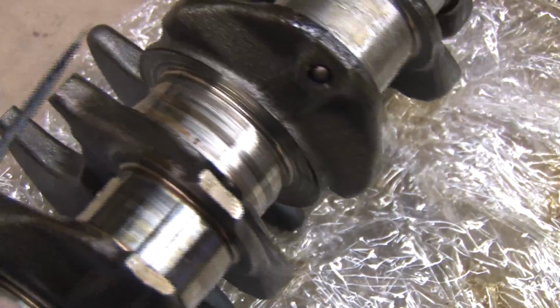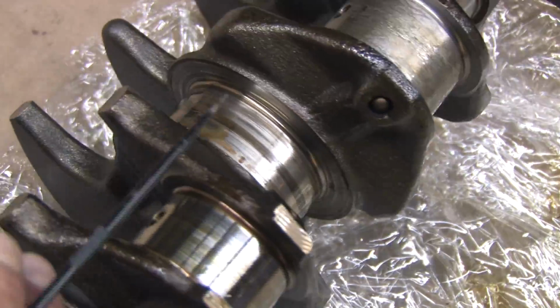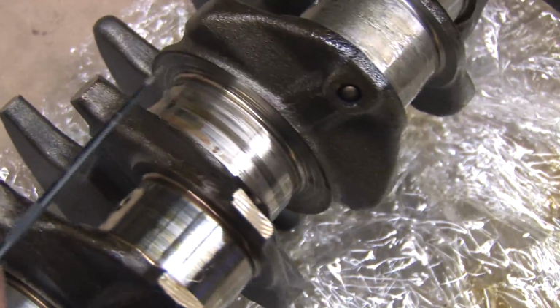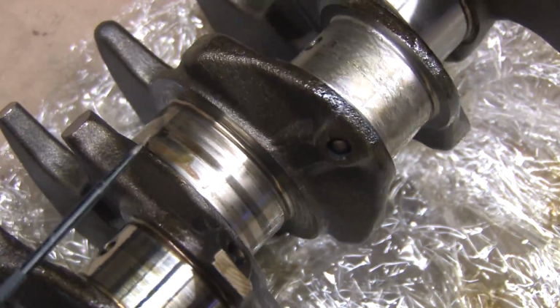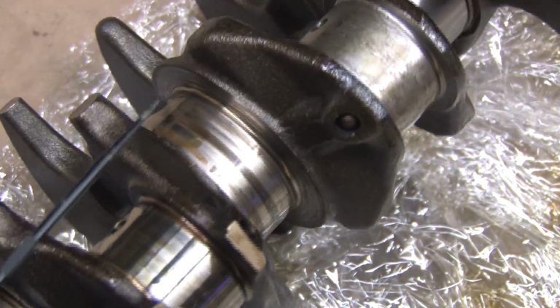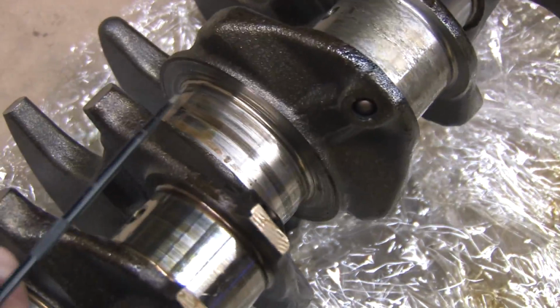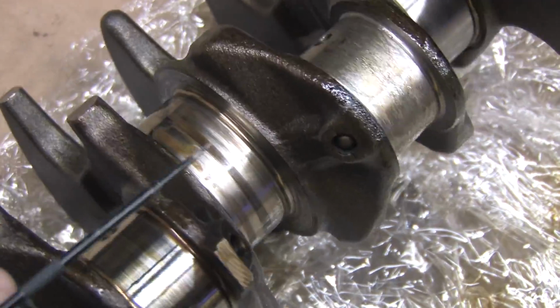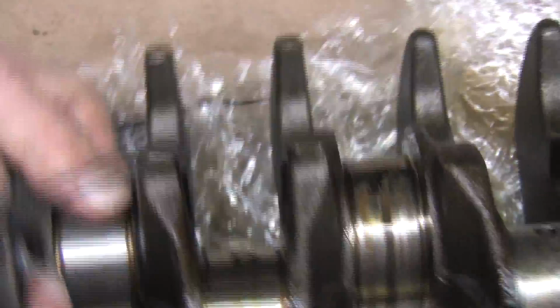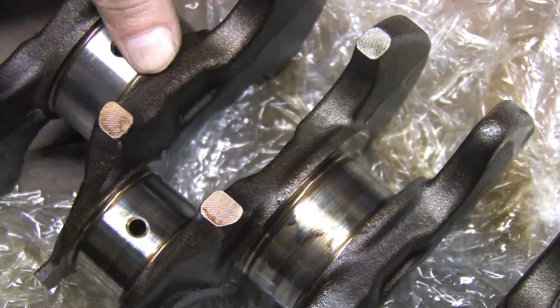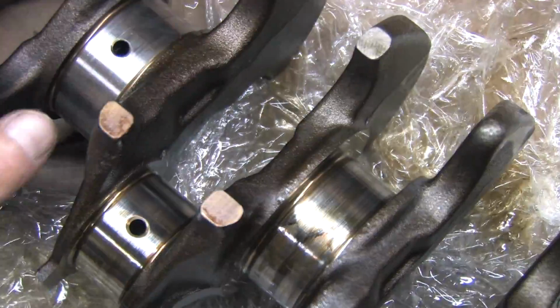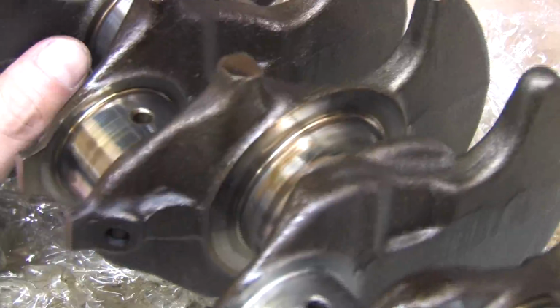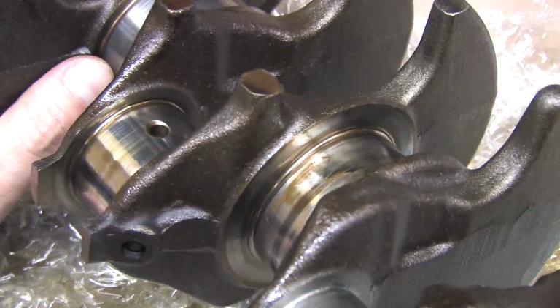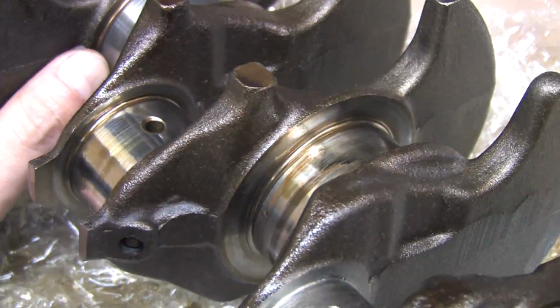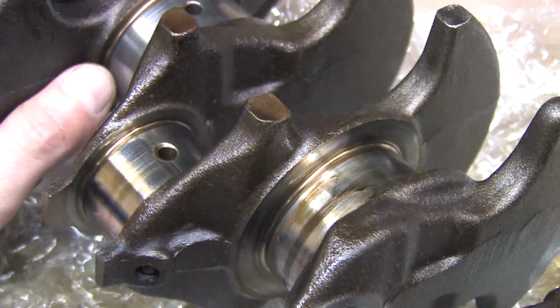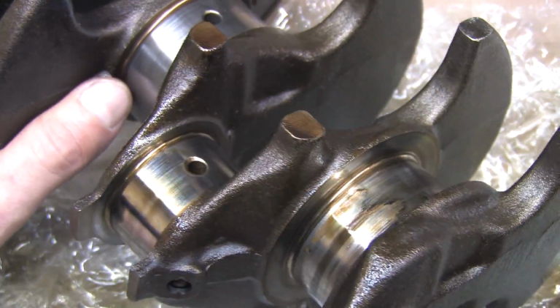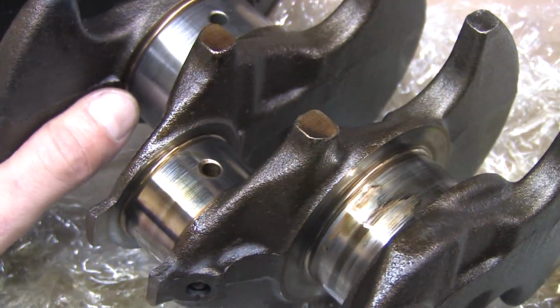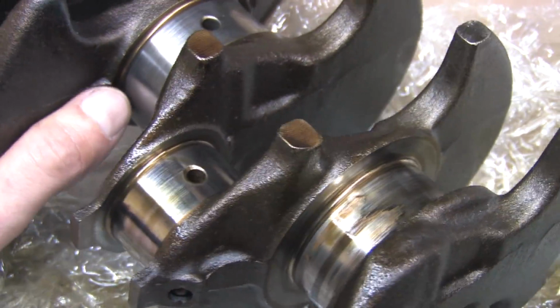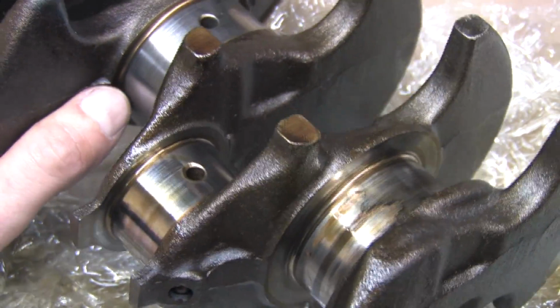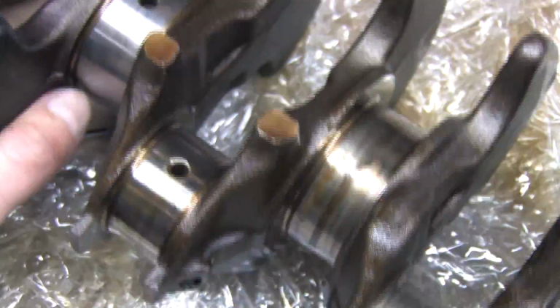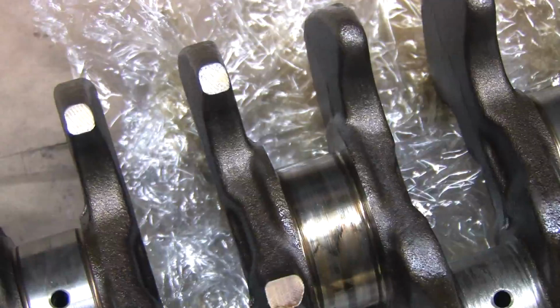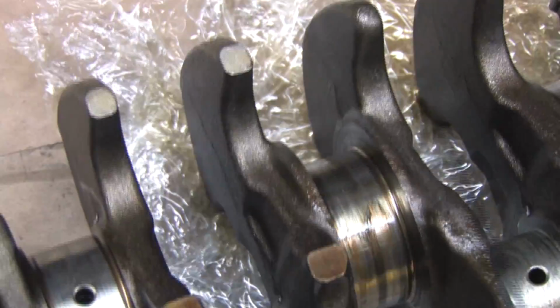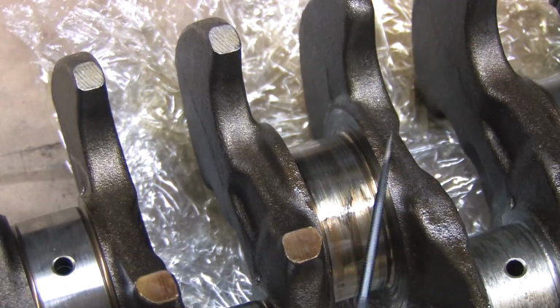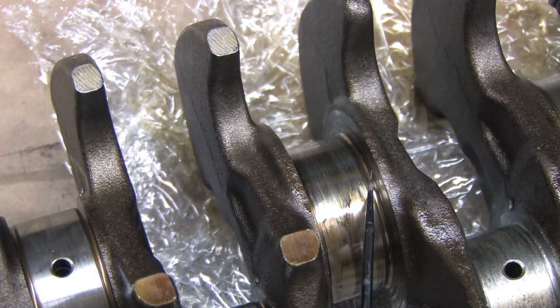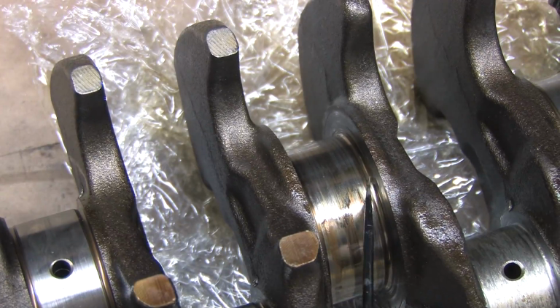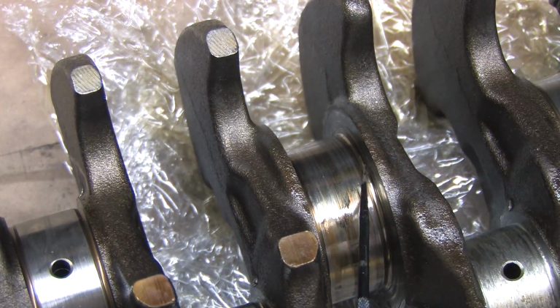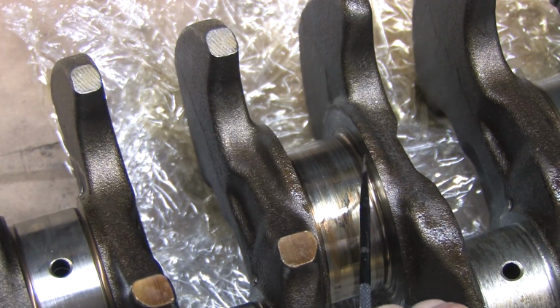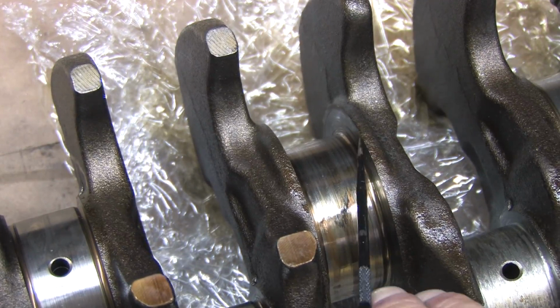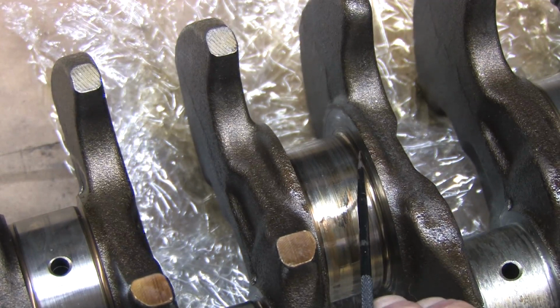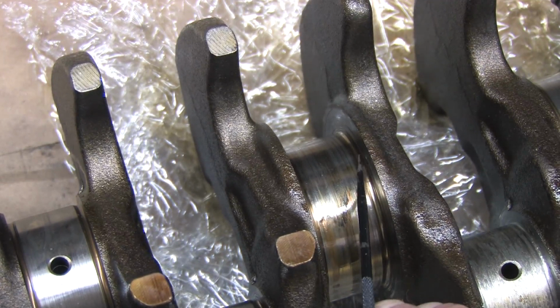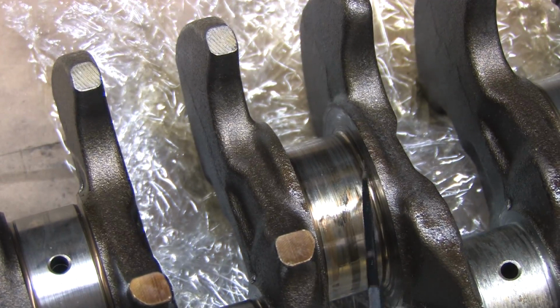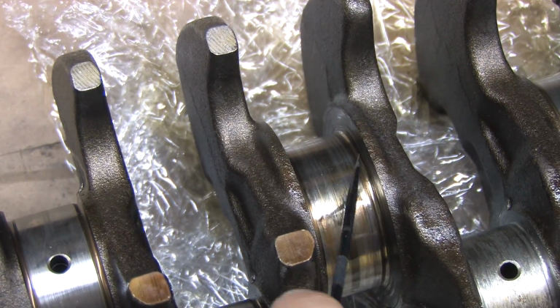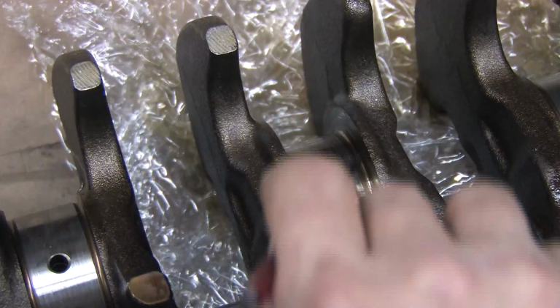If you look at the other side for contrast, you can see how bad this really is. This side could easily be cleaned up — this side, not so much. This crank is done.